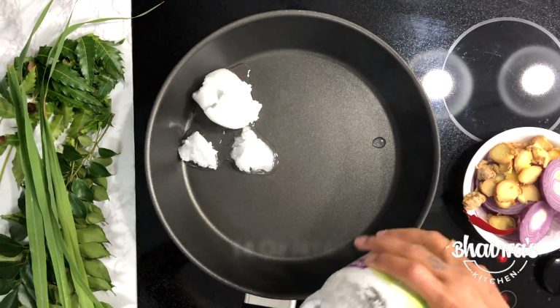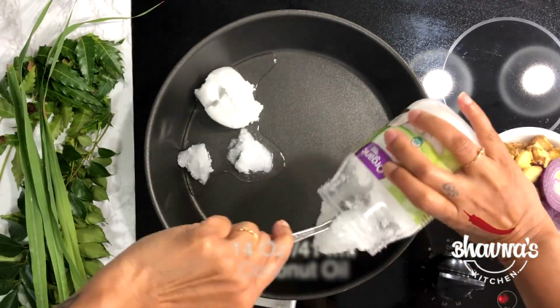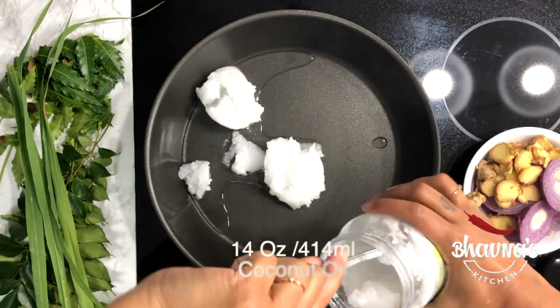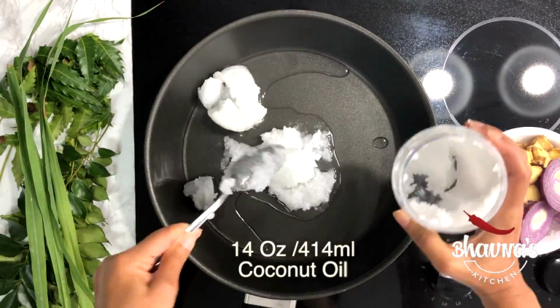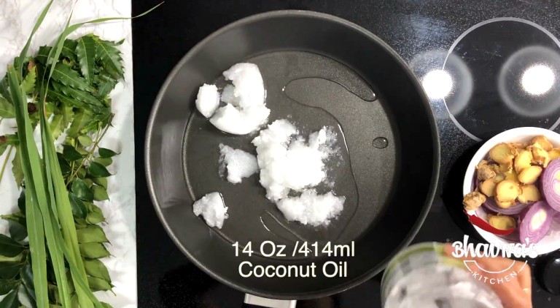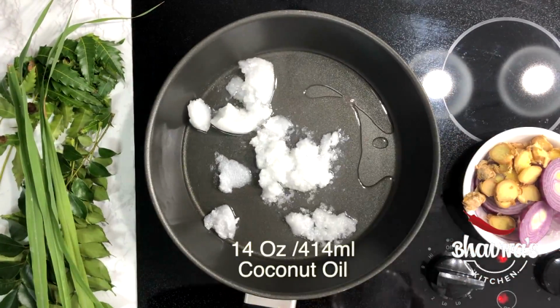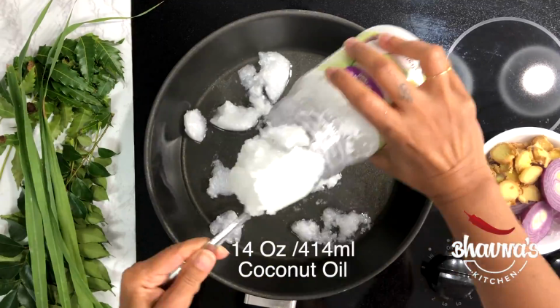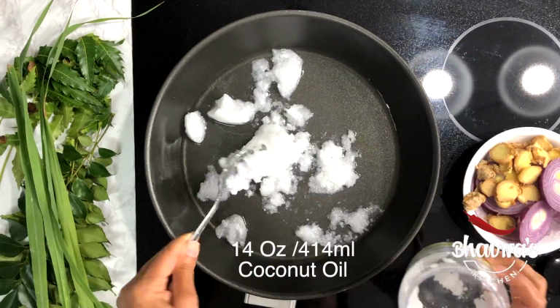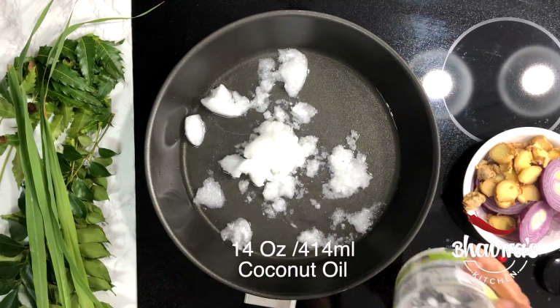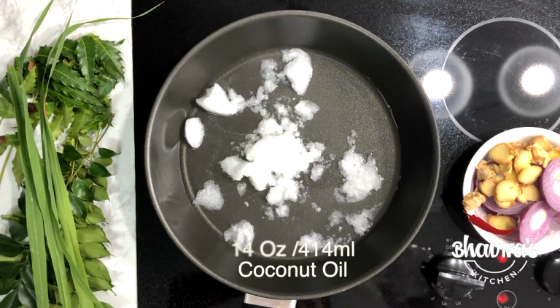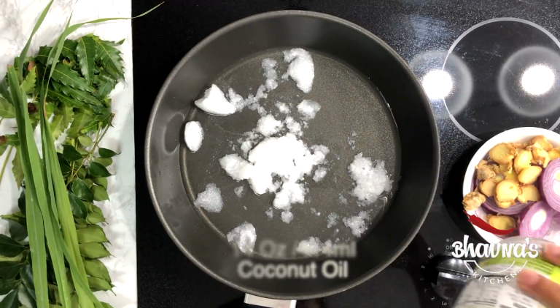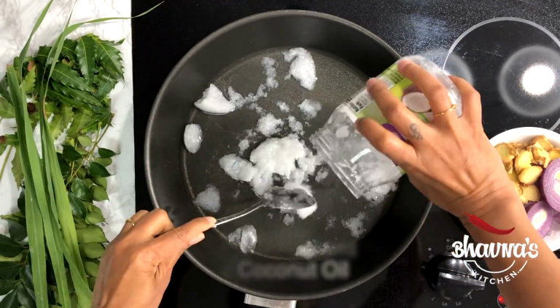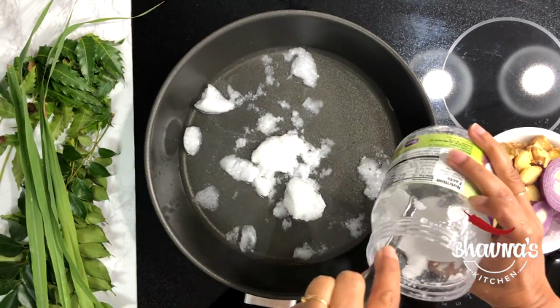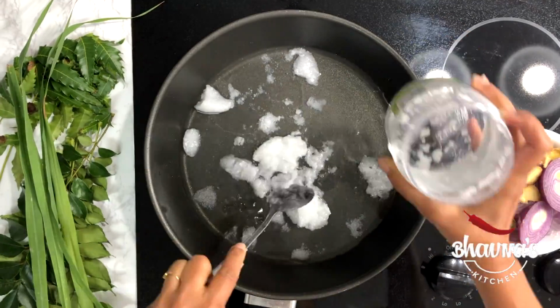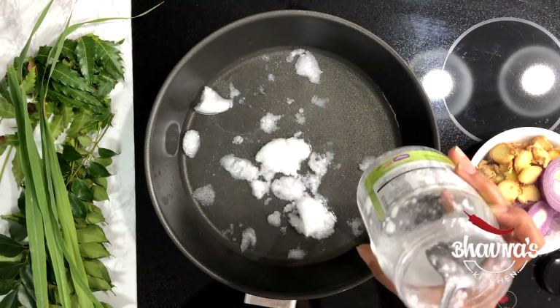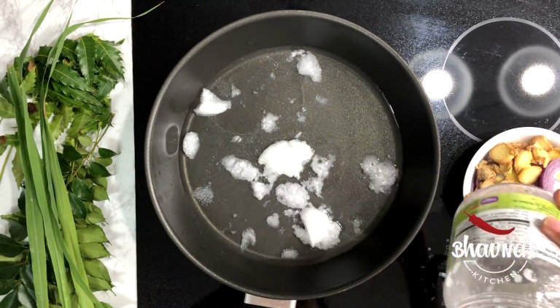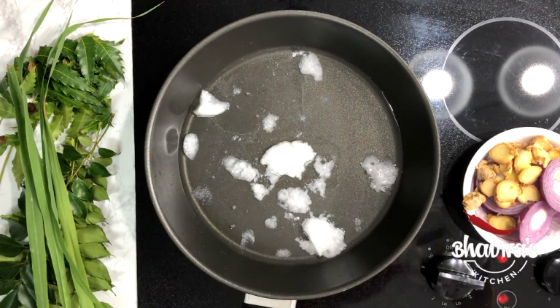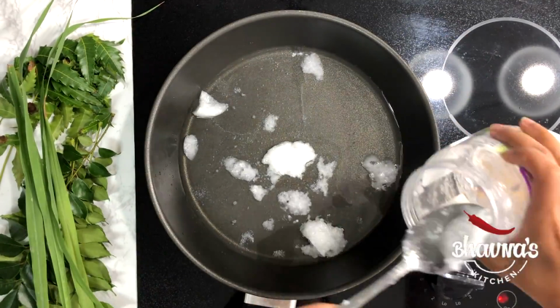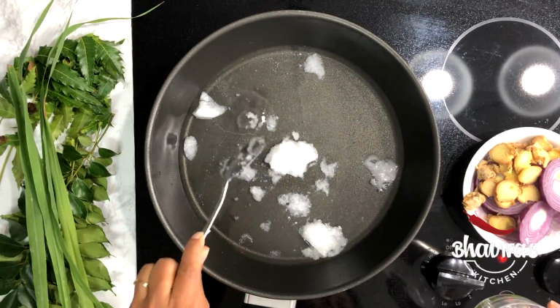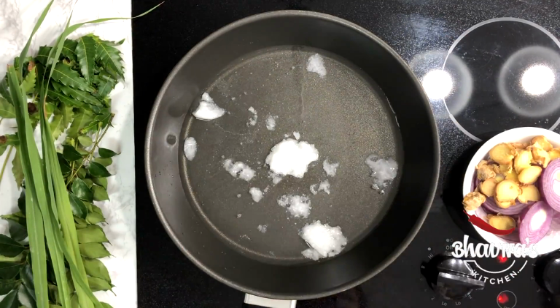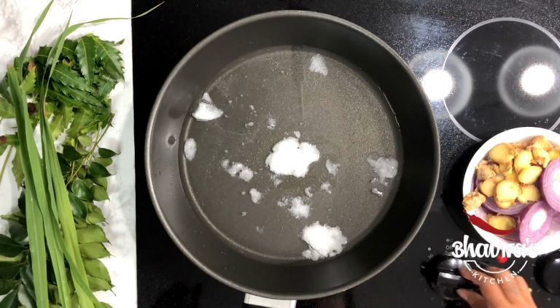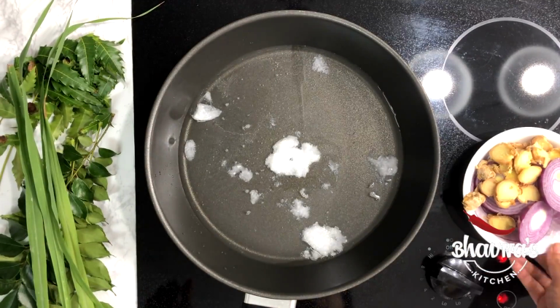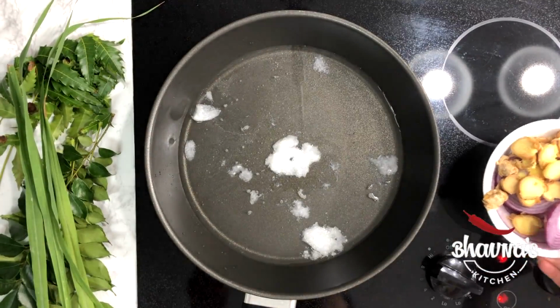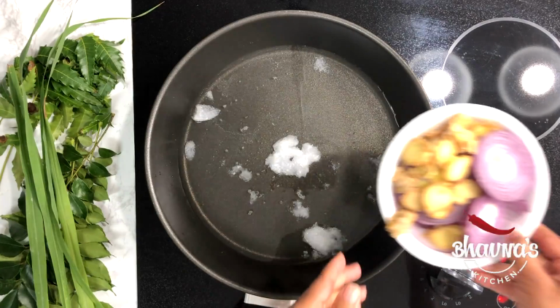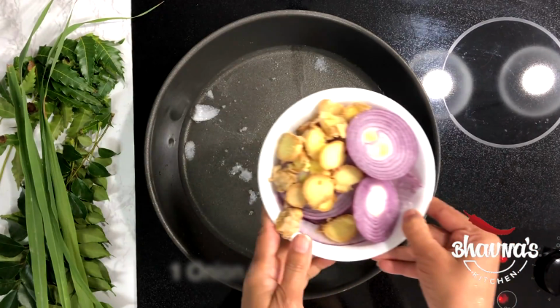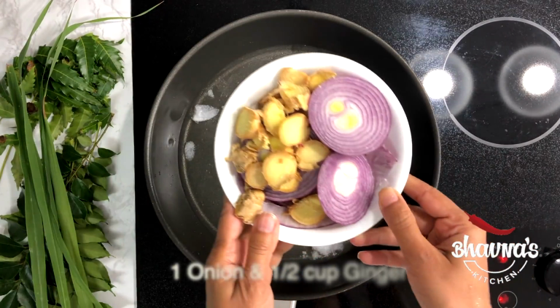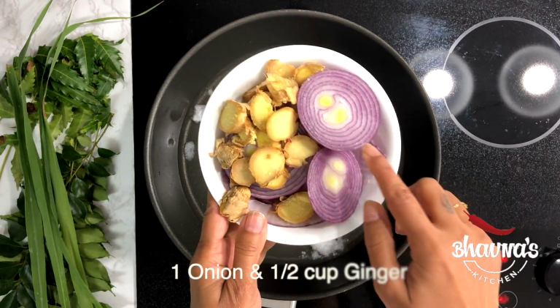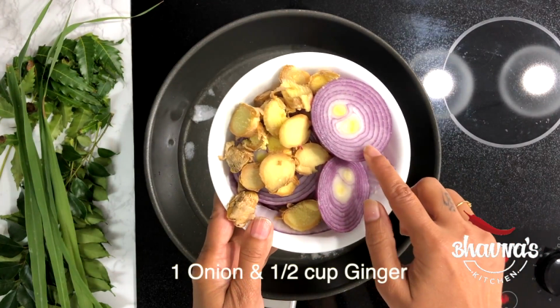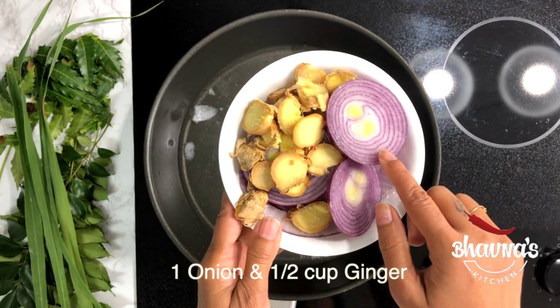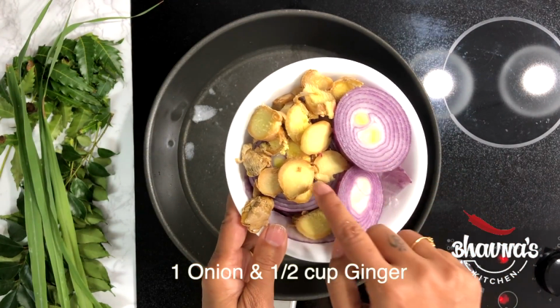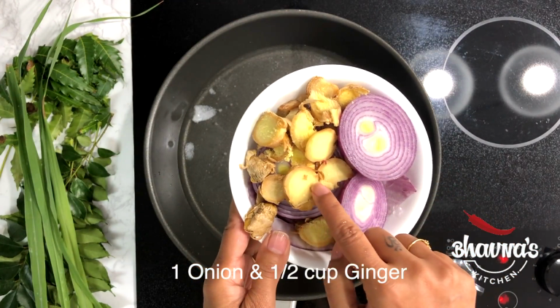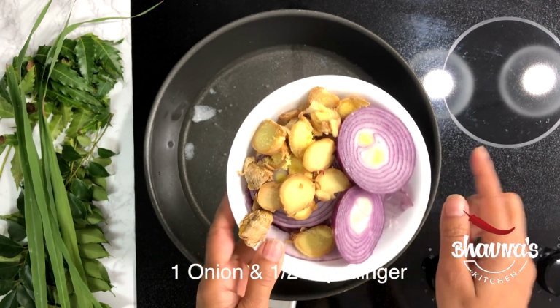Heat up the pan on medium to high heat and add coconut oil into the pan. Then add roughly chopped onion and ginger.